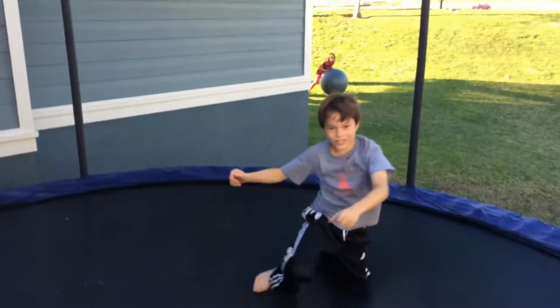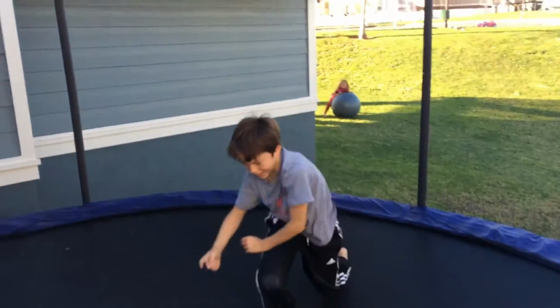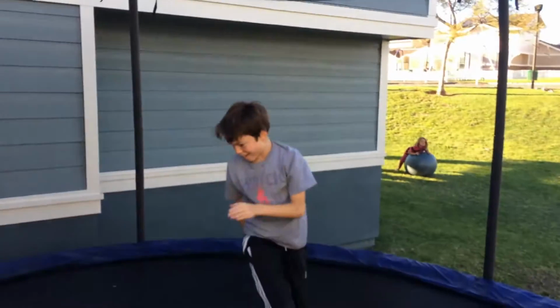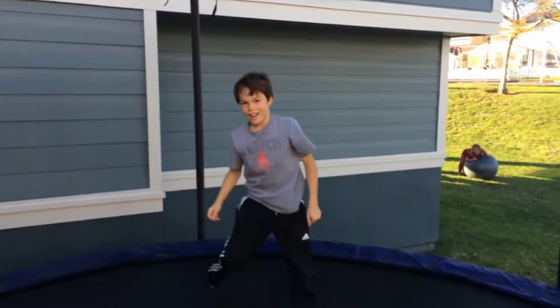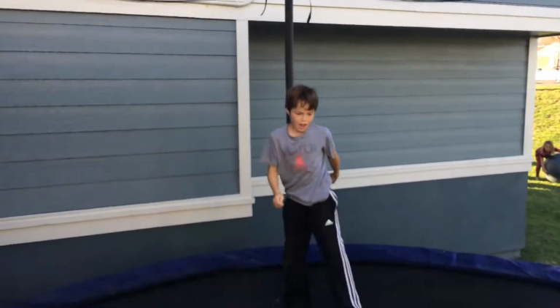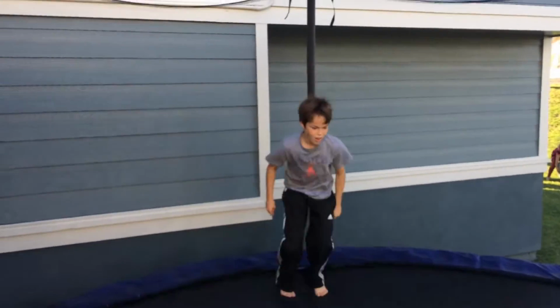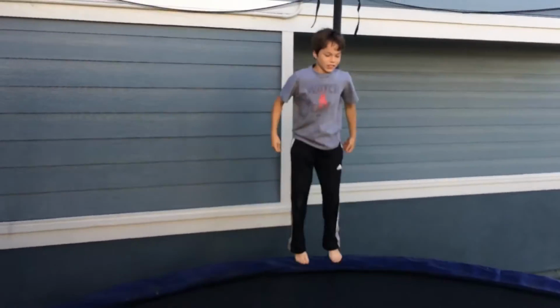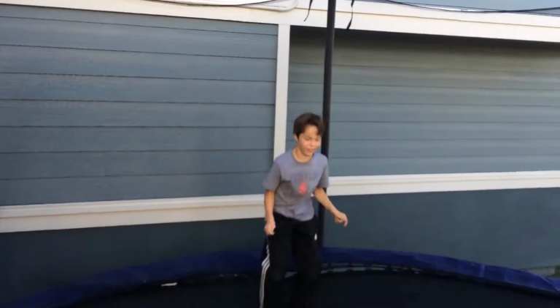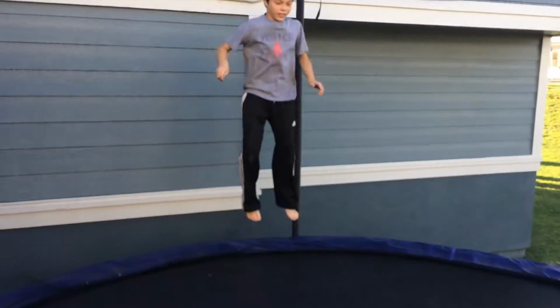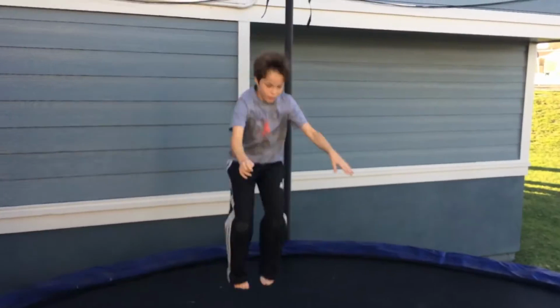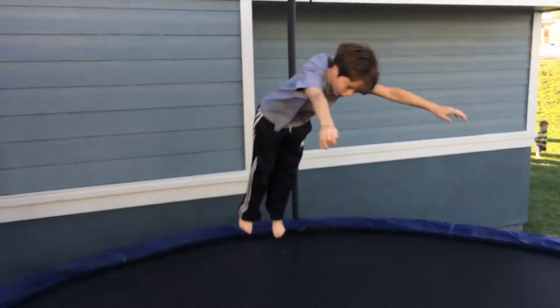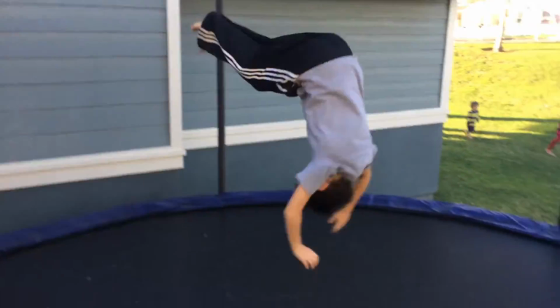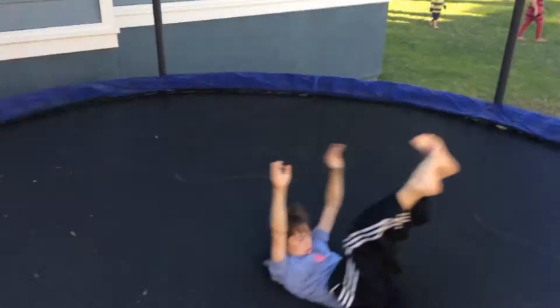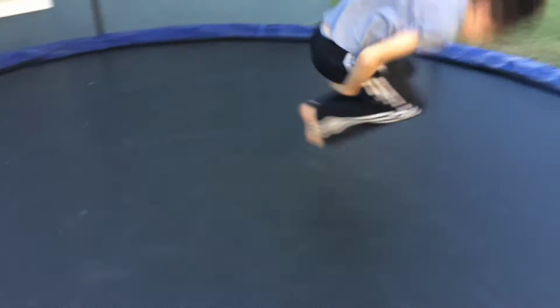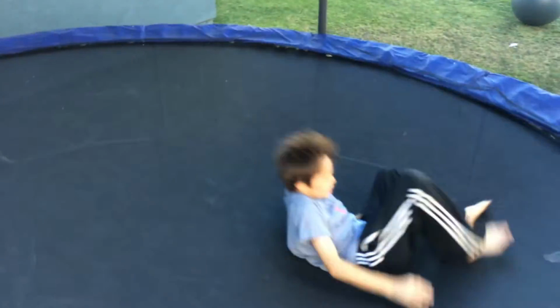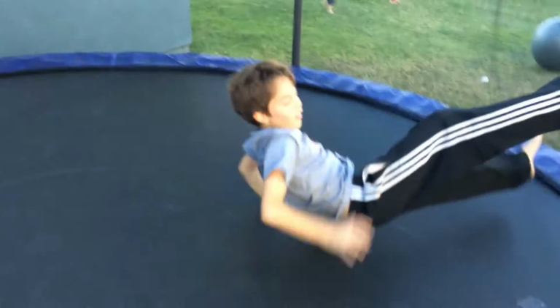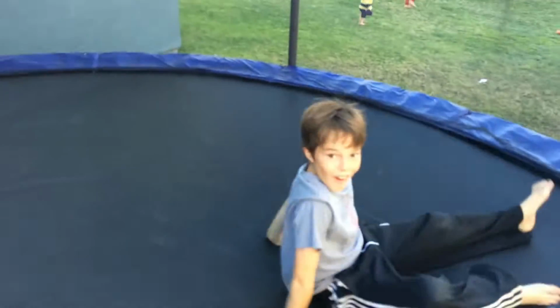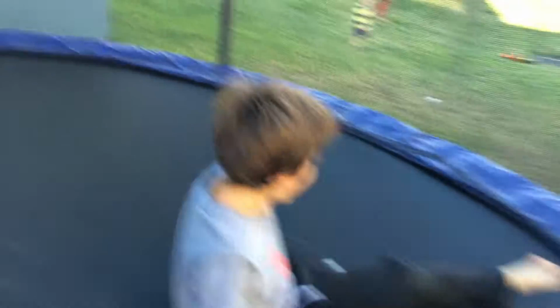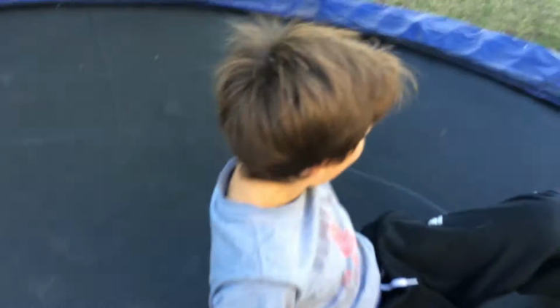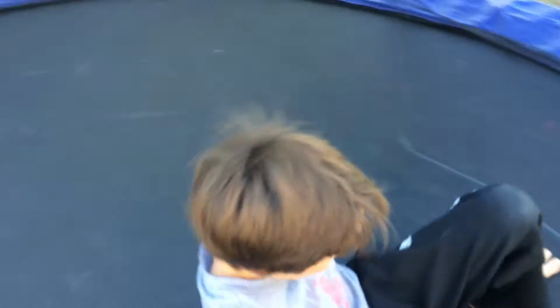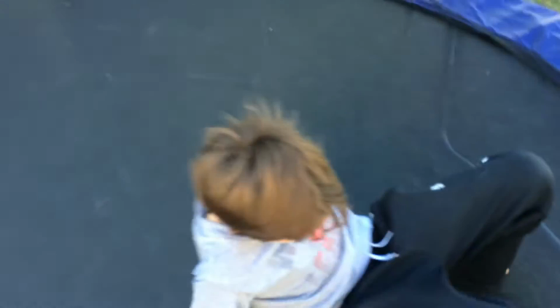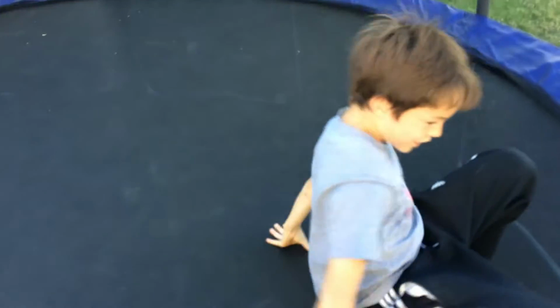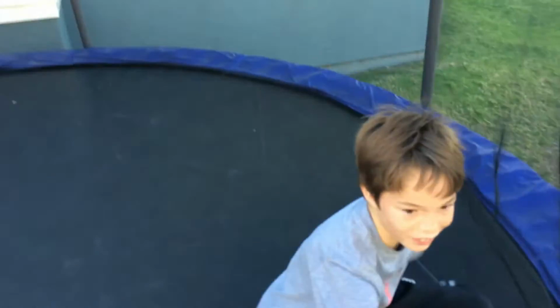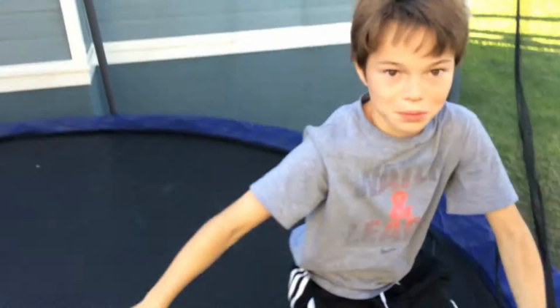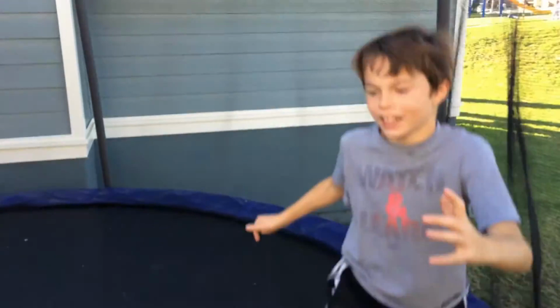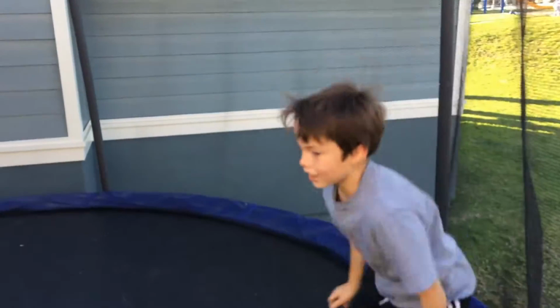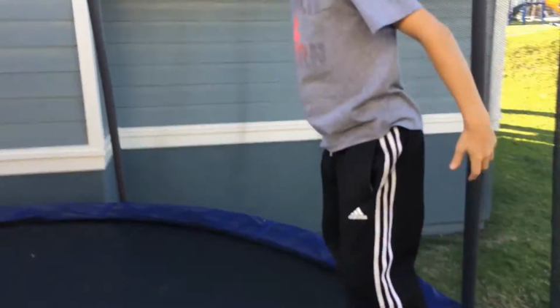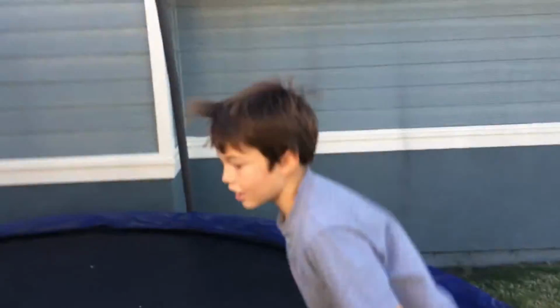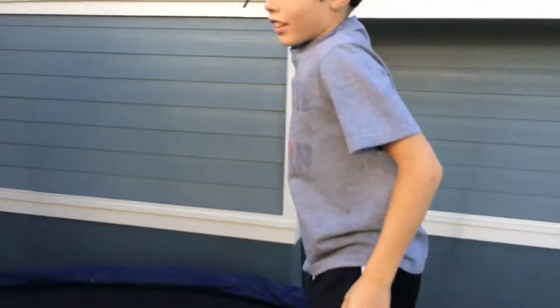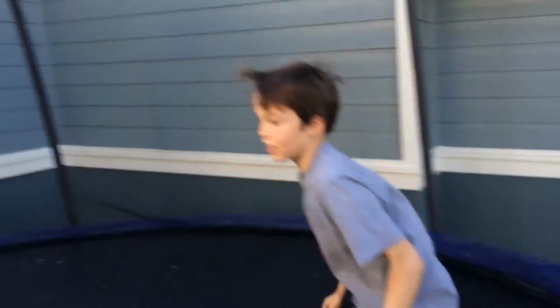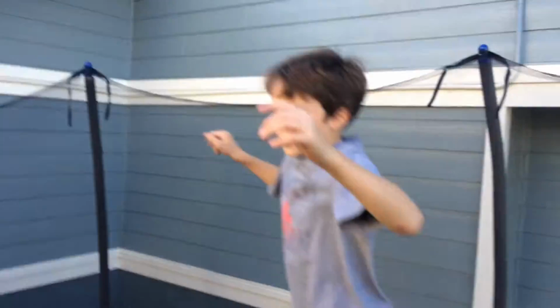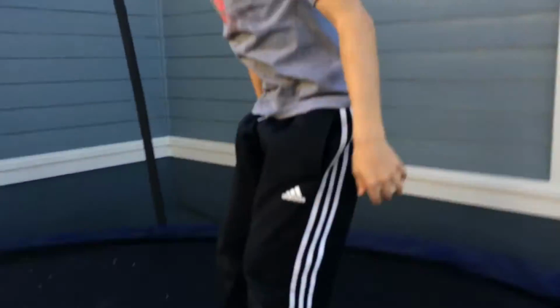Oh, that was so close. You can do it, you can do it. Try it. Oh, you did it! First time! Oh my gosh! Maybe you might land it. Oh my gosh, that's great. Awesome.